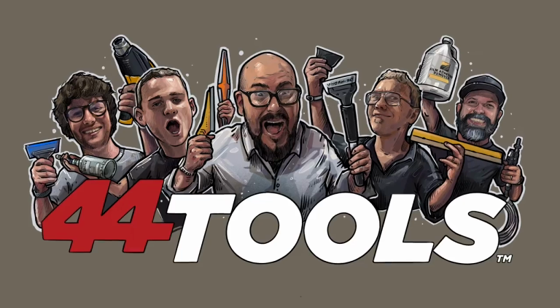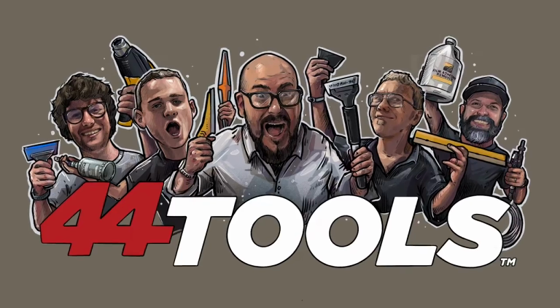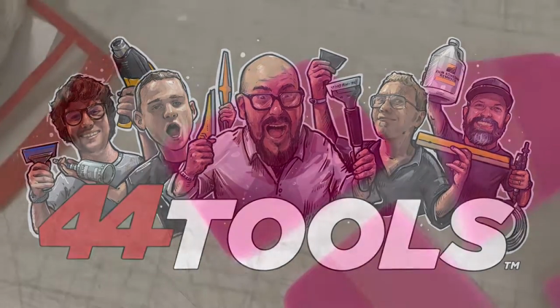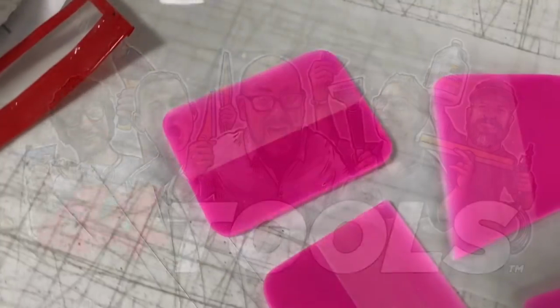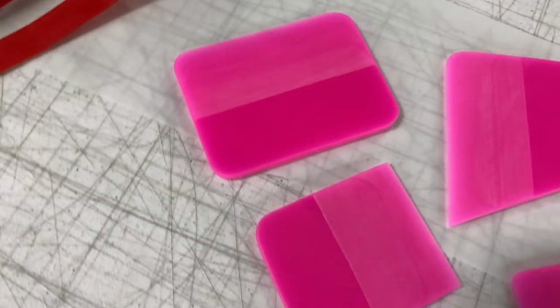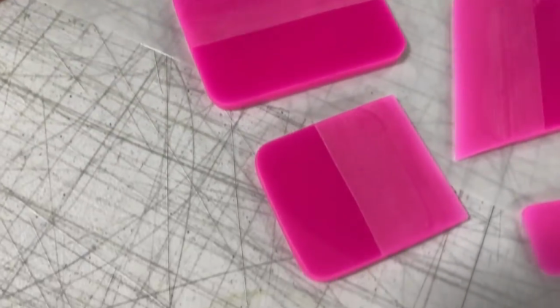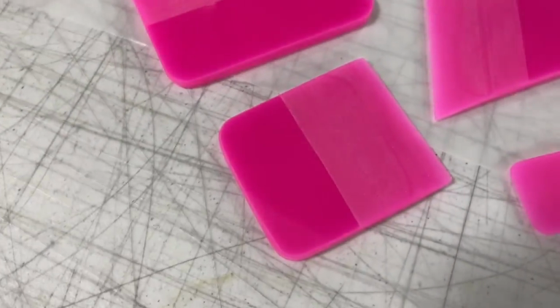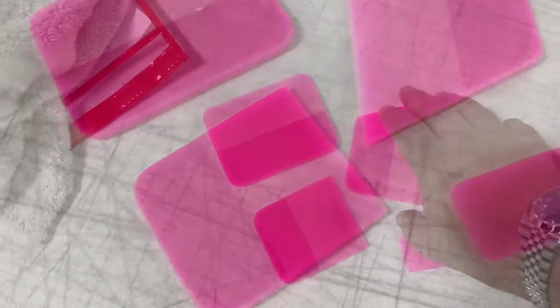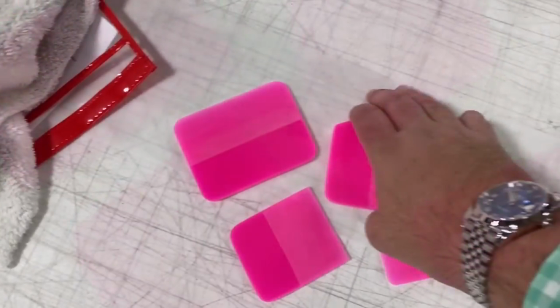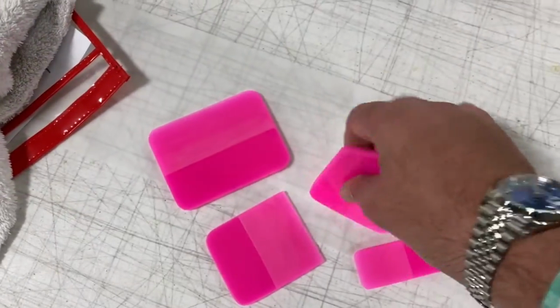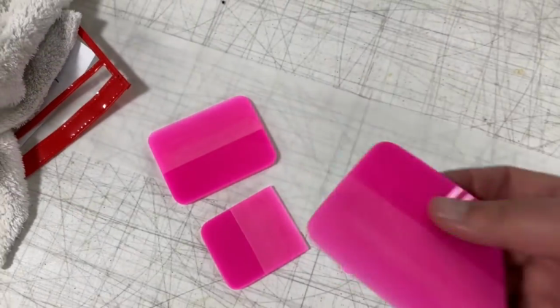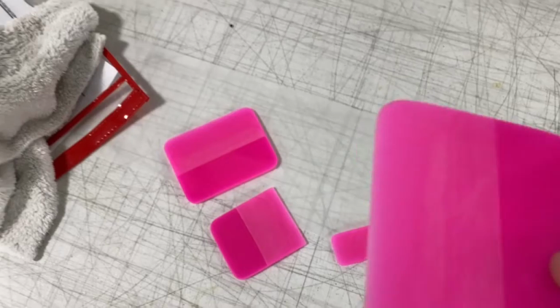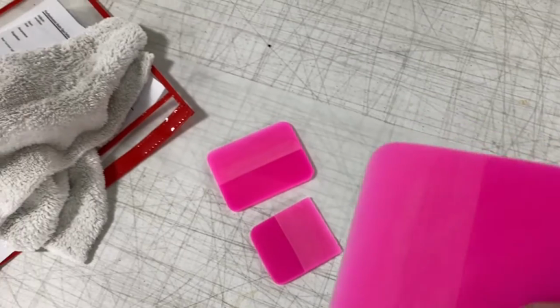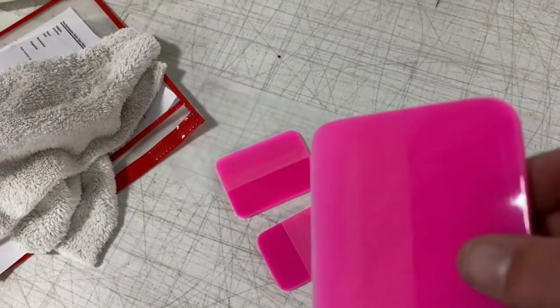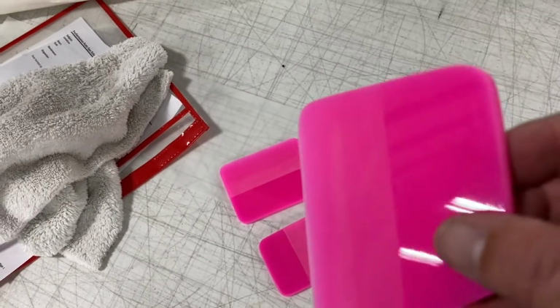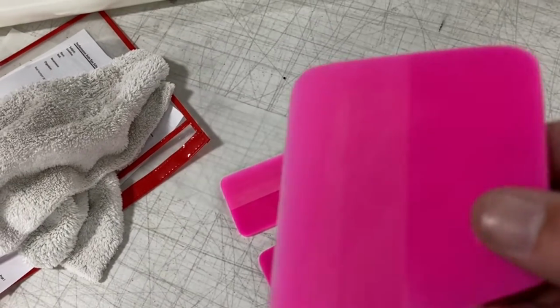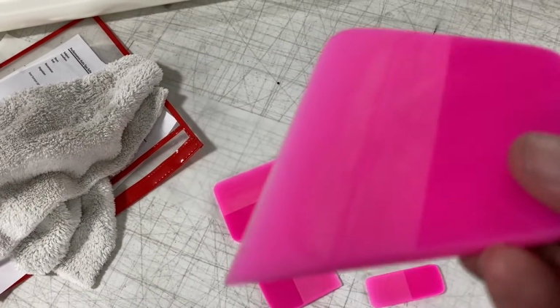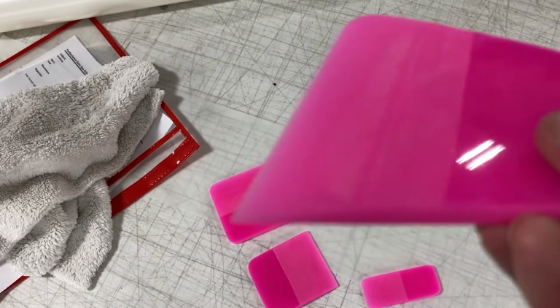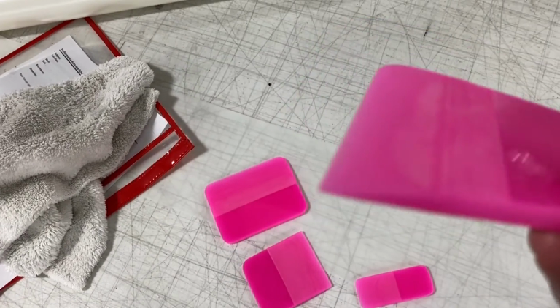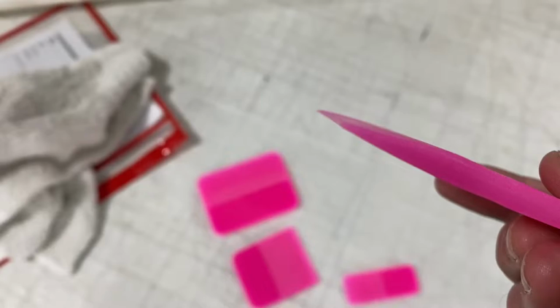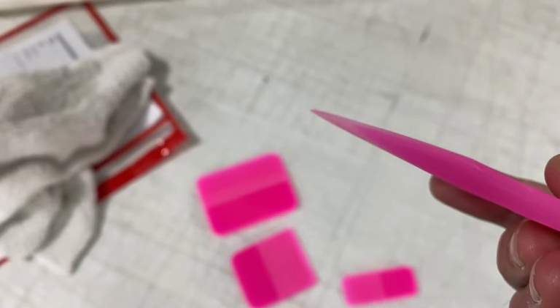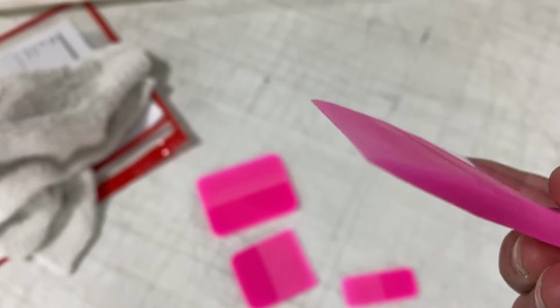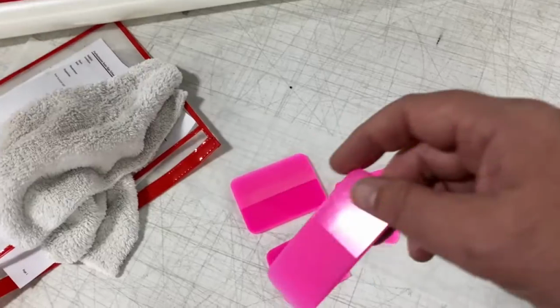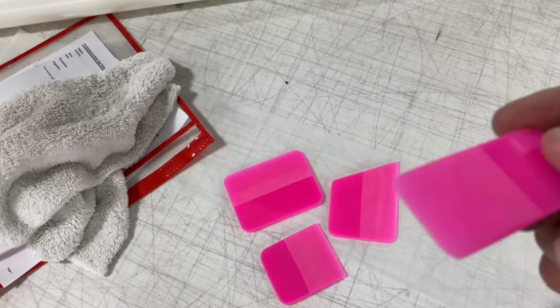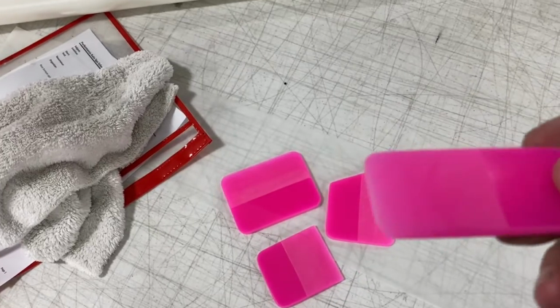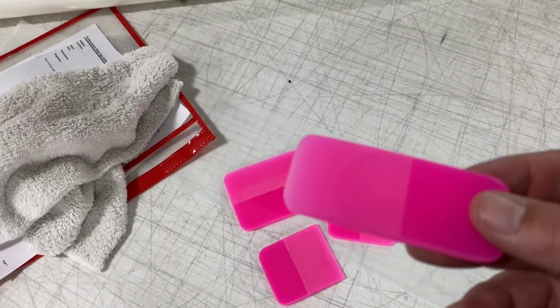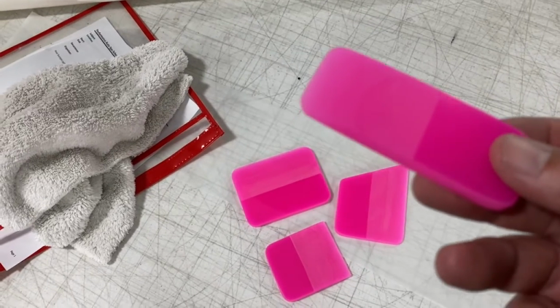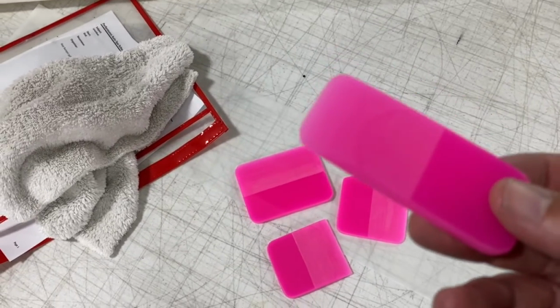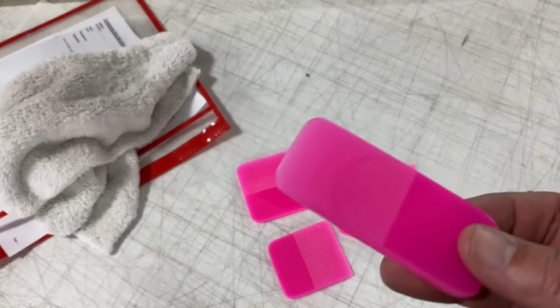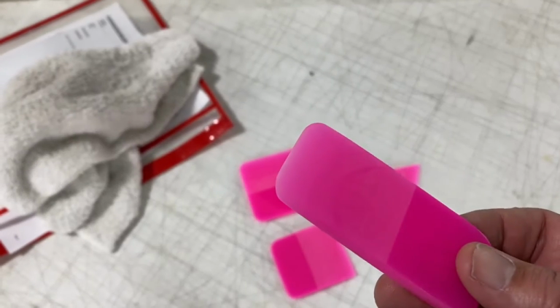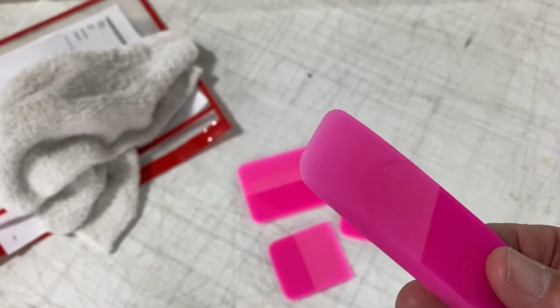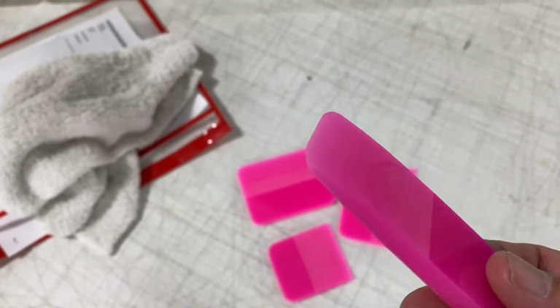44 Tools high-performance pink PPF squeegees are here. Designed with a machined edge for perfect installation each and every time, providing your PPF install with the excellence and accuracy you demand.